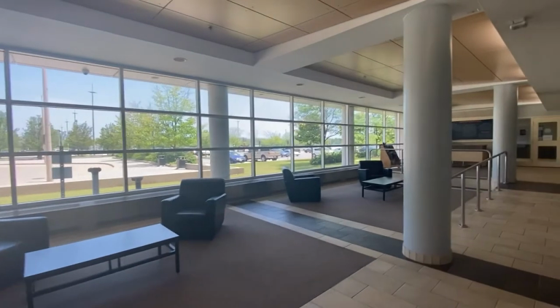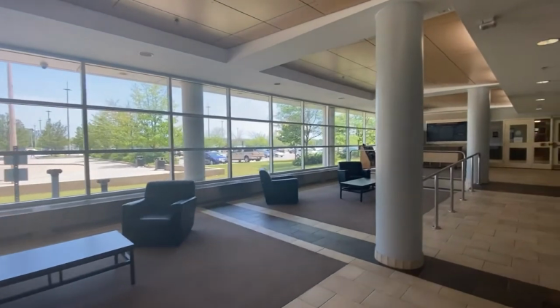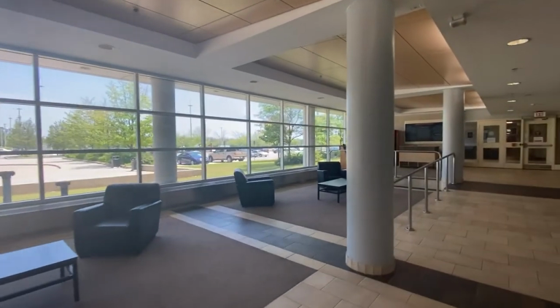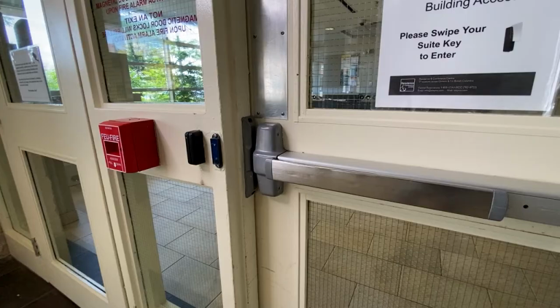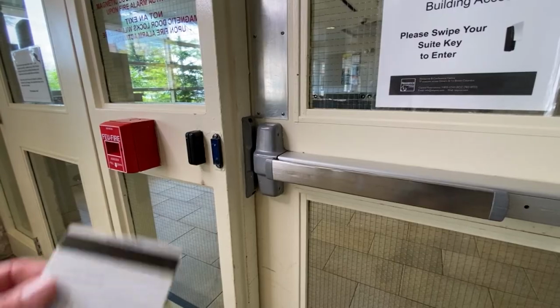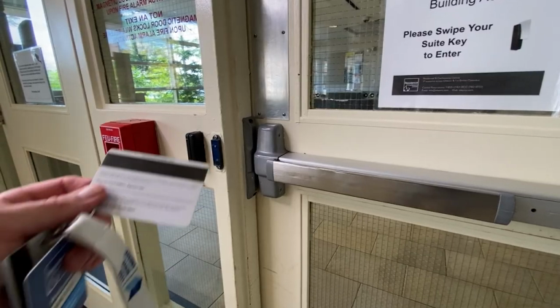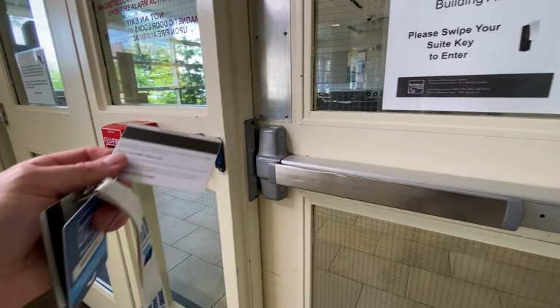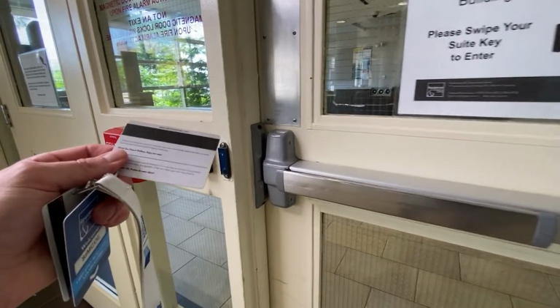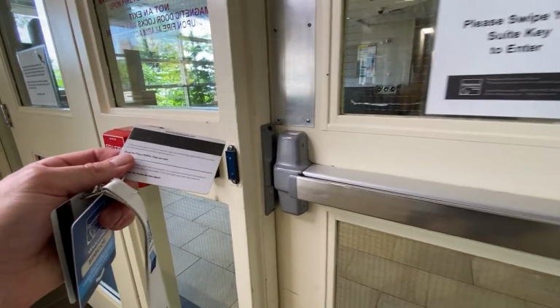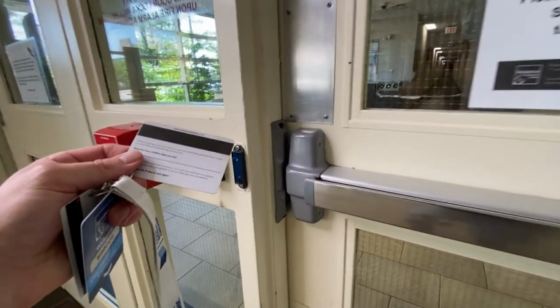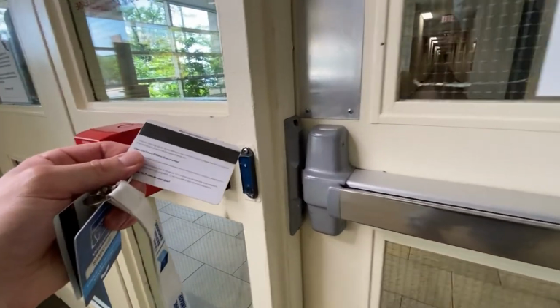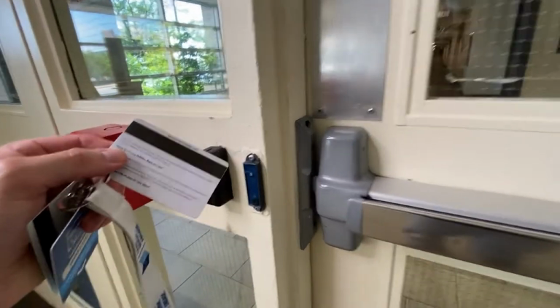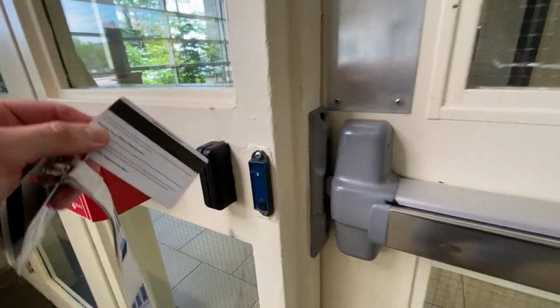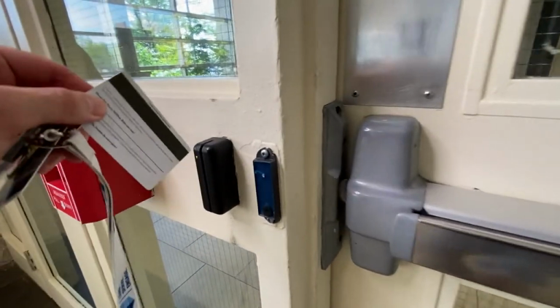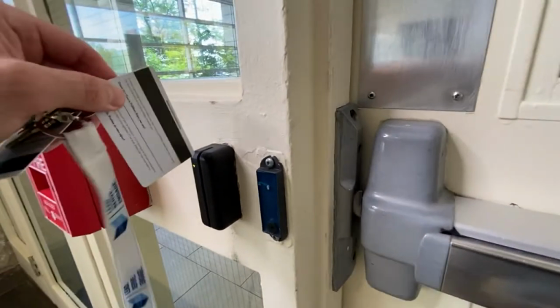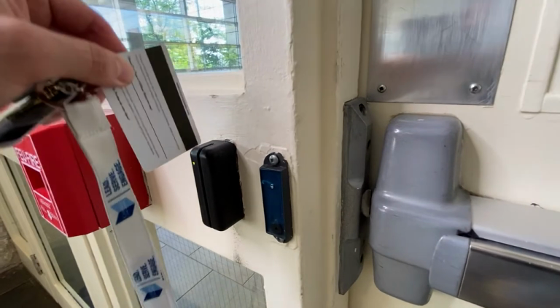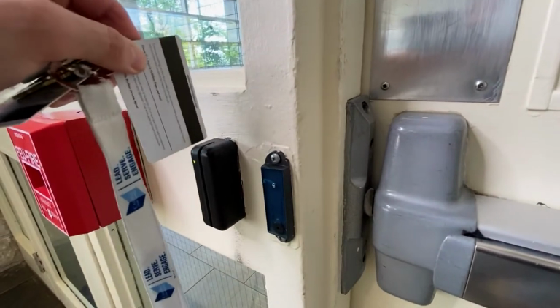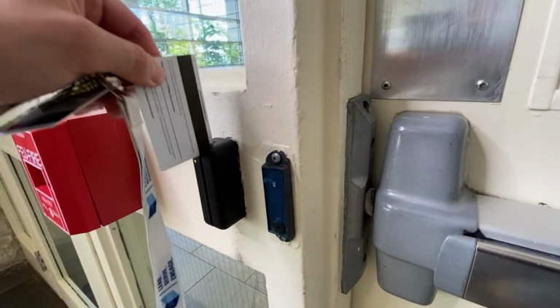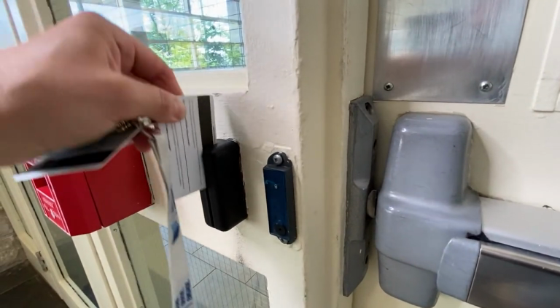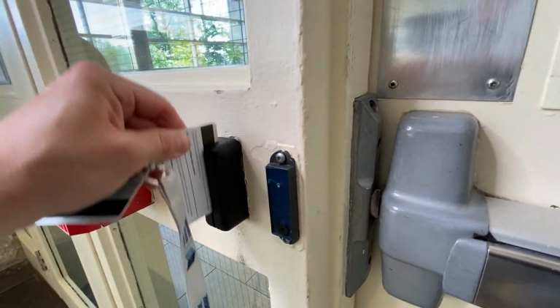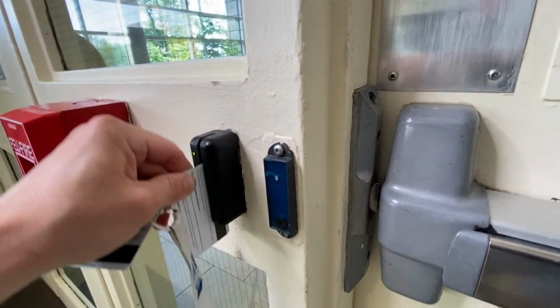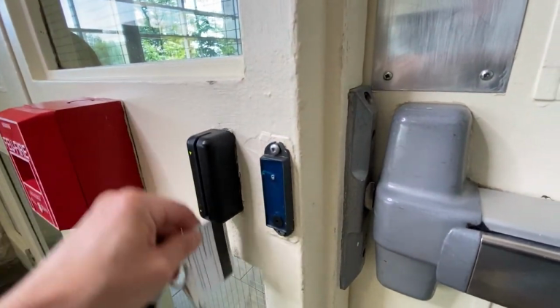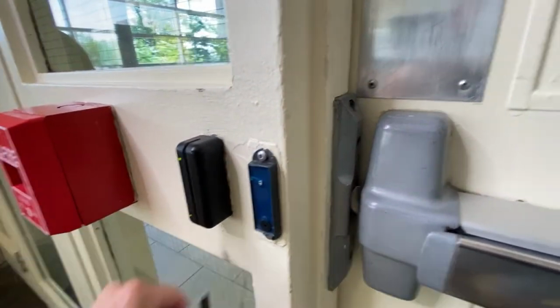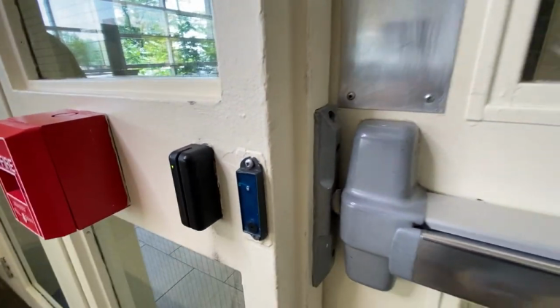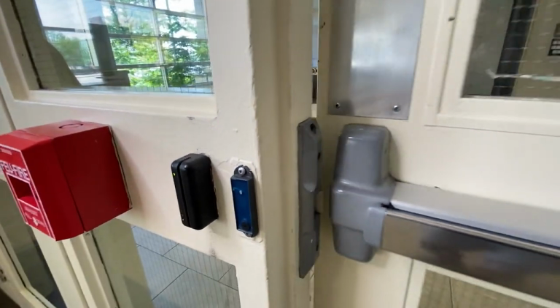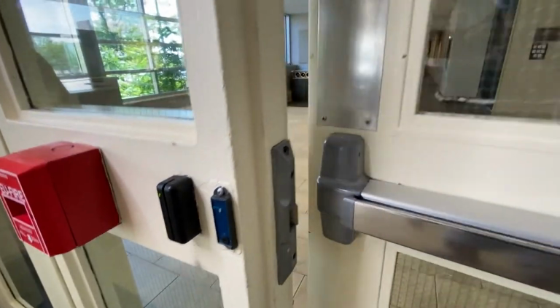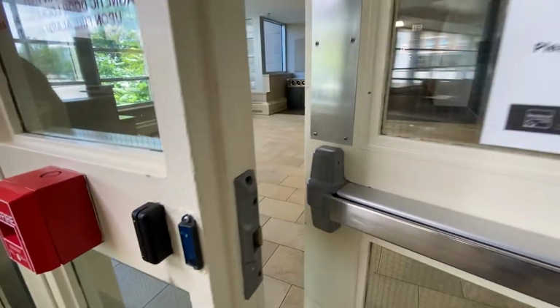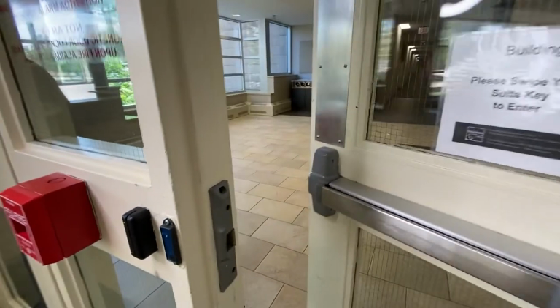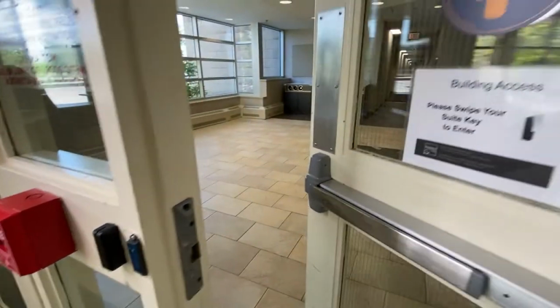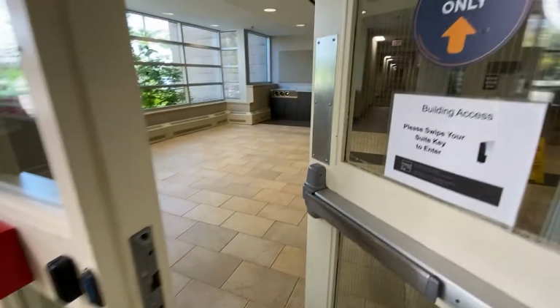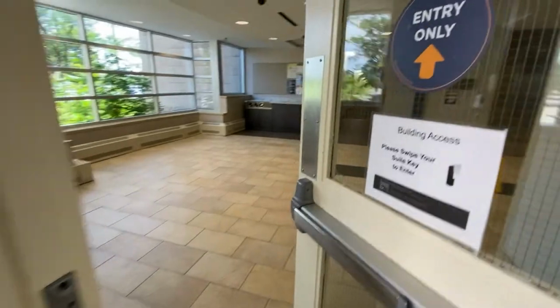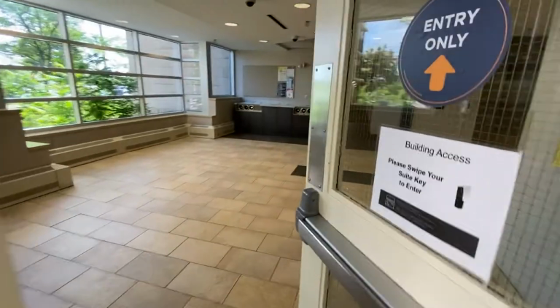For the safety and security of all of our residents, the only way to access the building beyond the lobby is through a swipe access door. Each resident will receive a key card that allows access to the building as well as their specific suite.